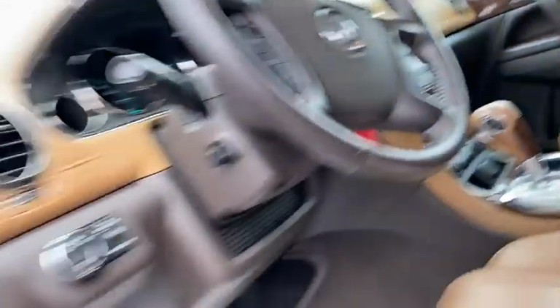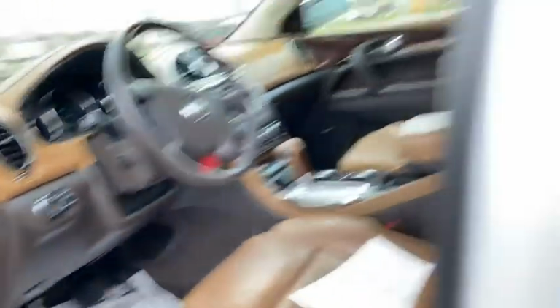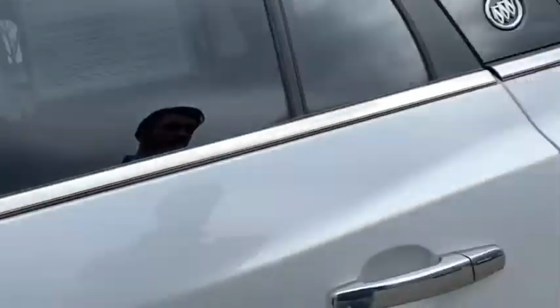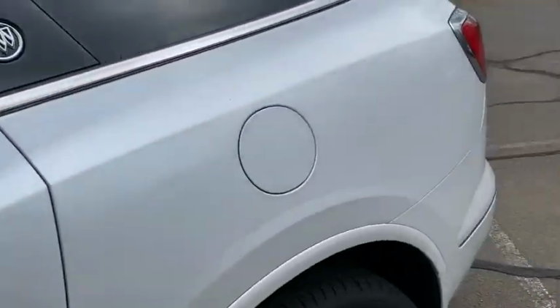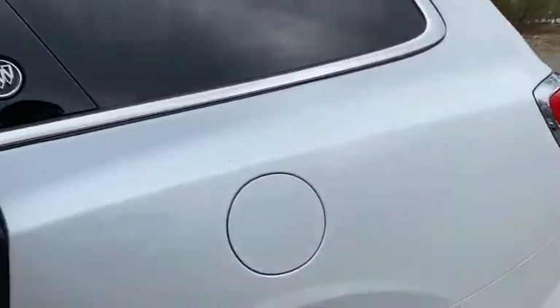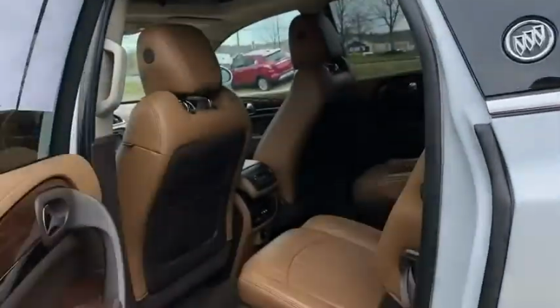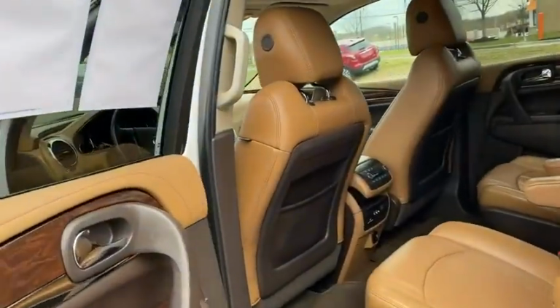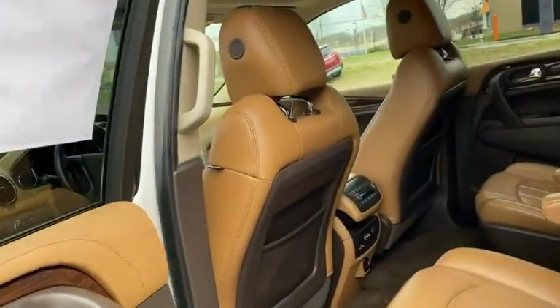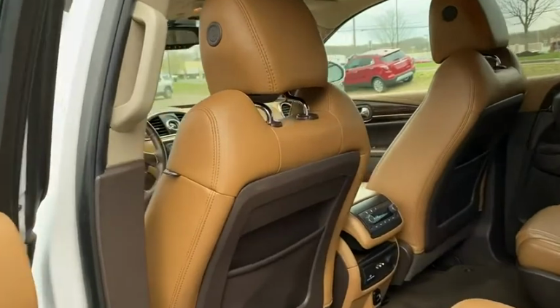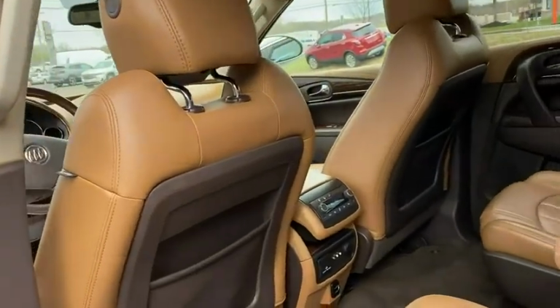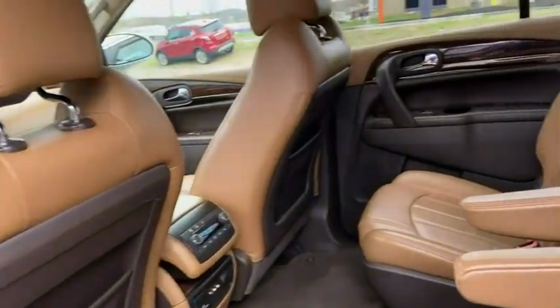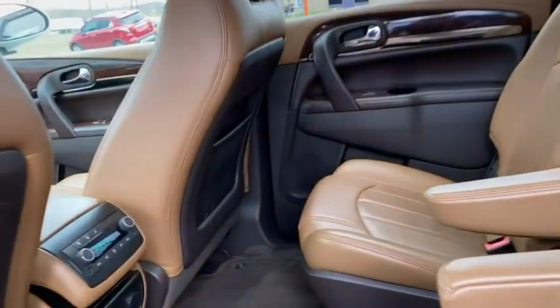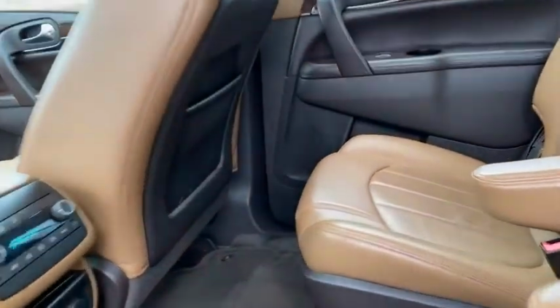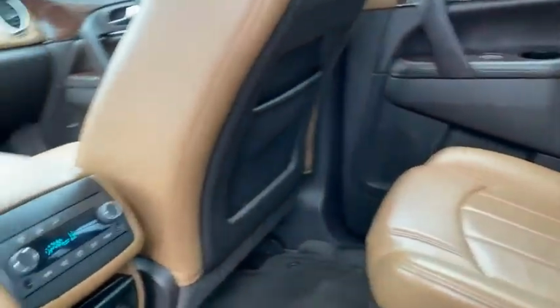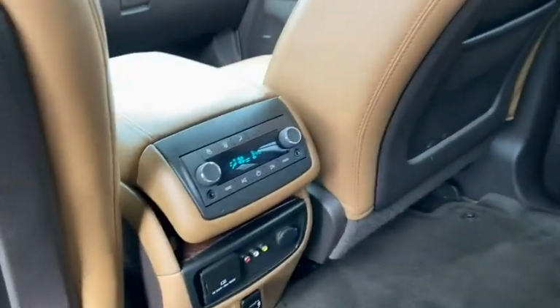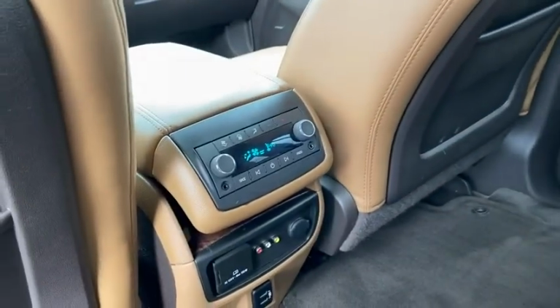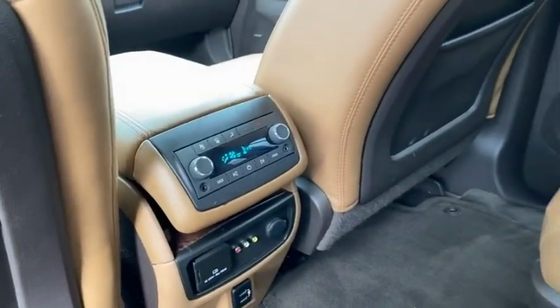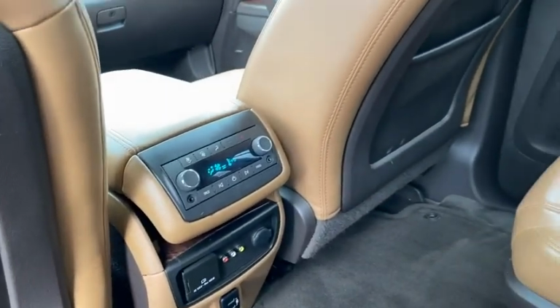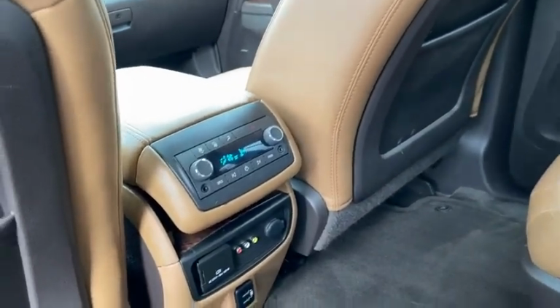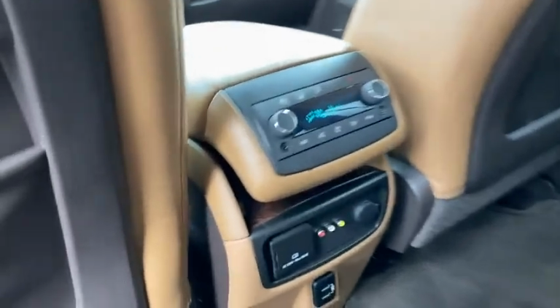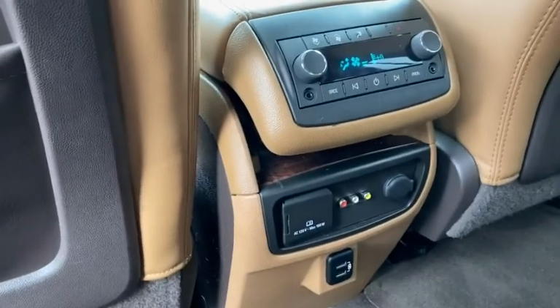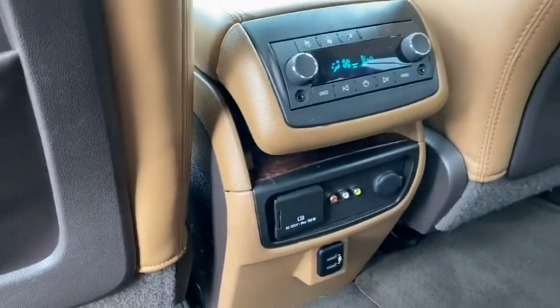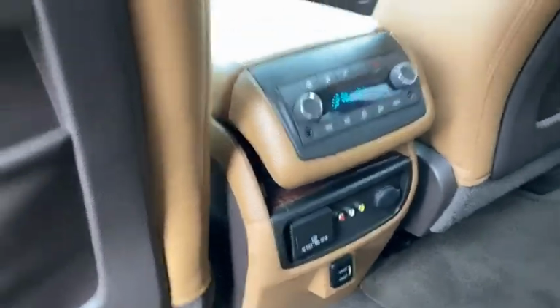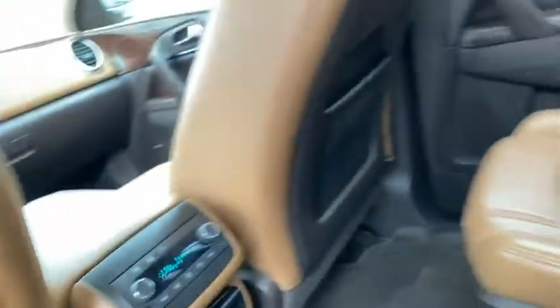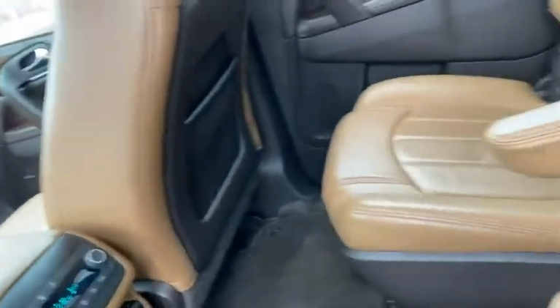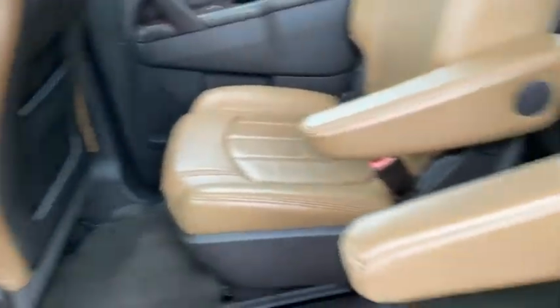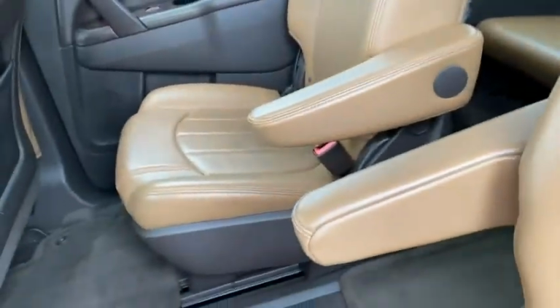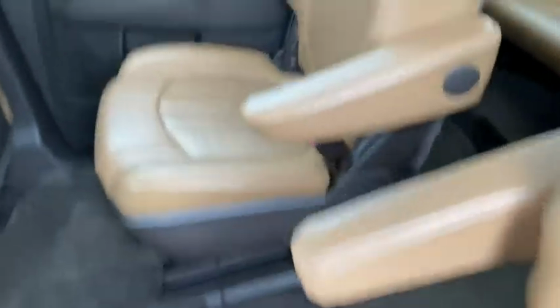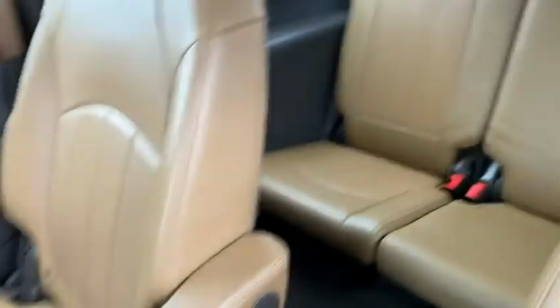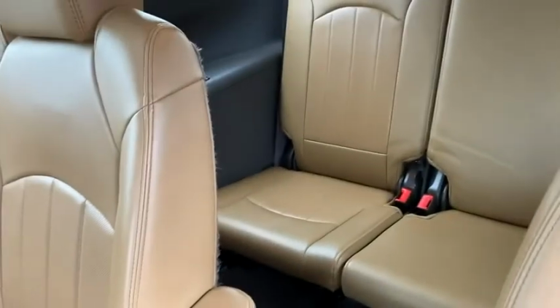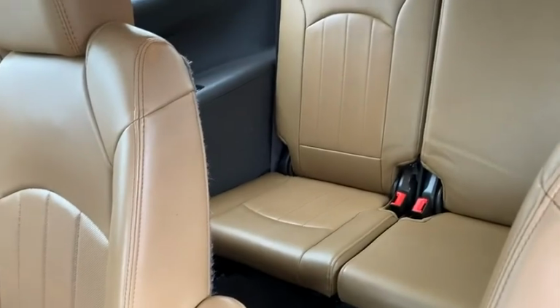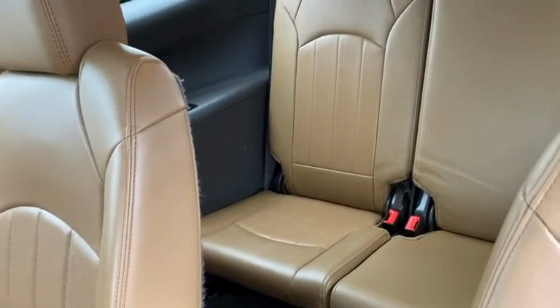Coming into the back you've got captain's chairs to maximize space and storage, so they do slide up and back. Dual climate zone back here as well. A 120 volt plug-in maximizing 150 watts of power and a very spacious third row.